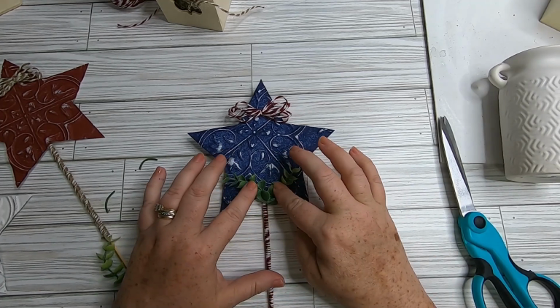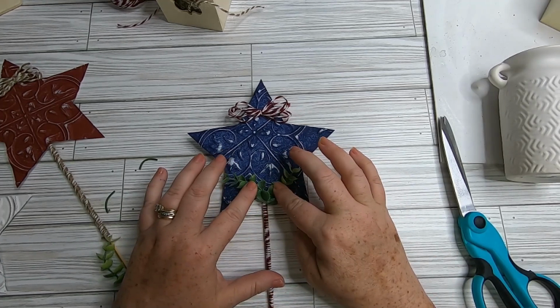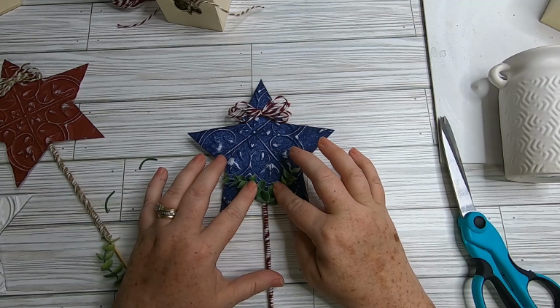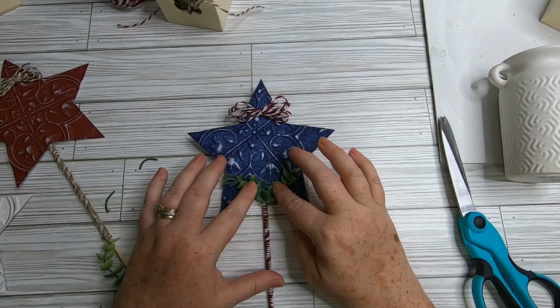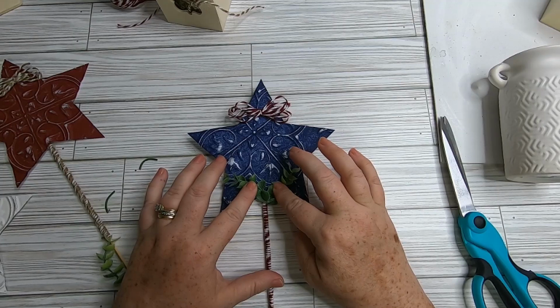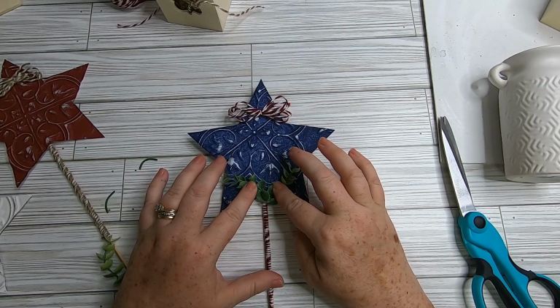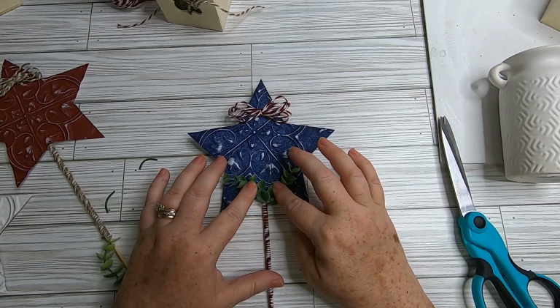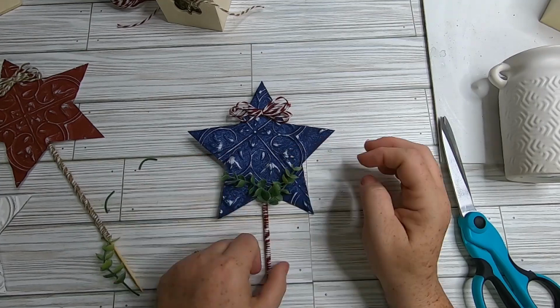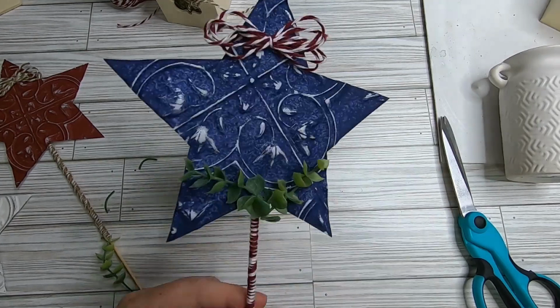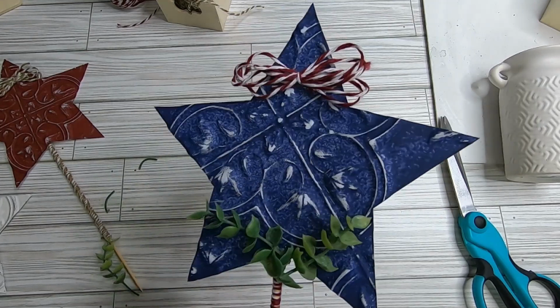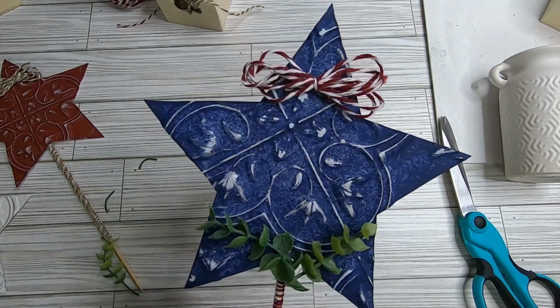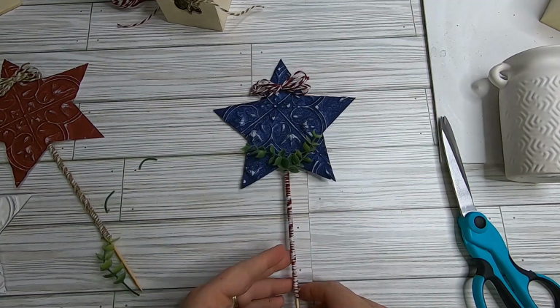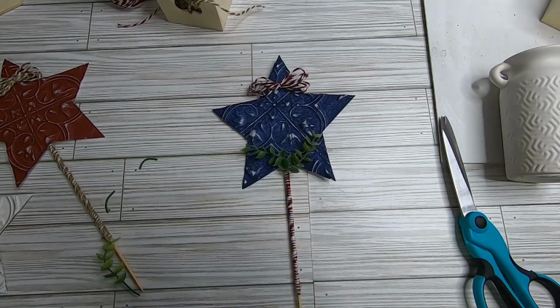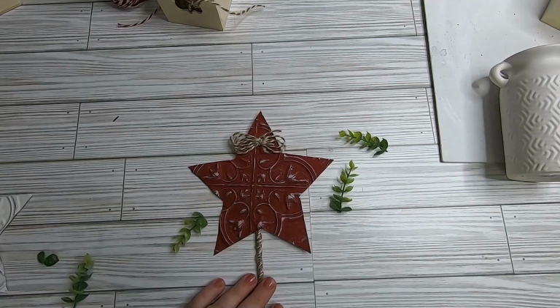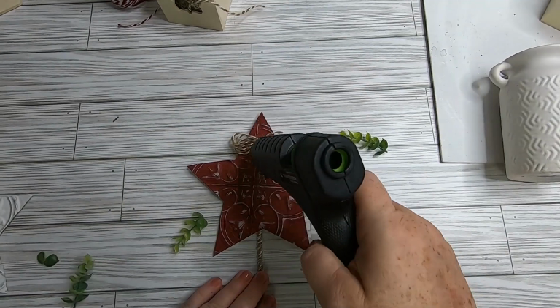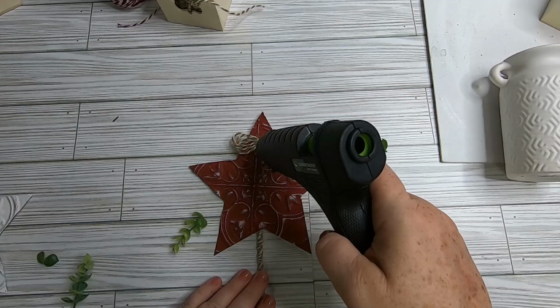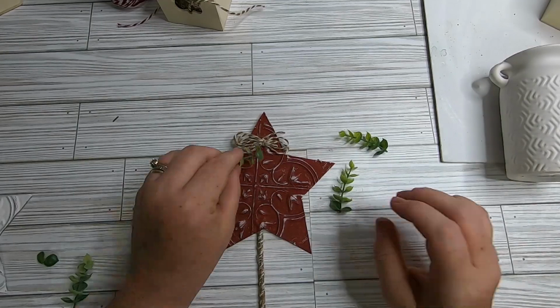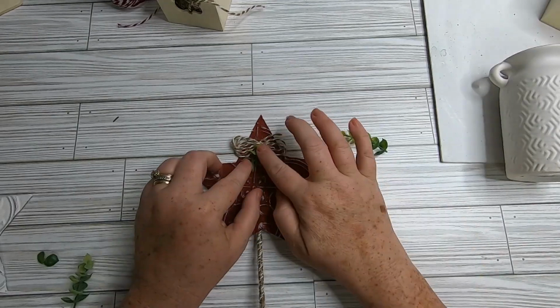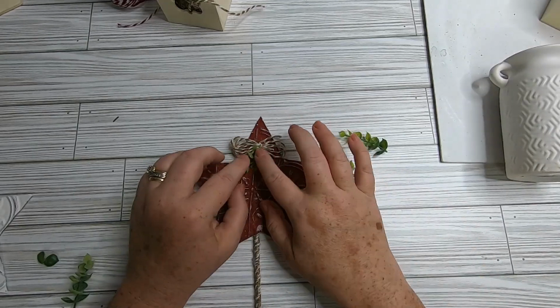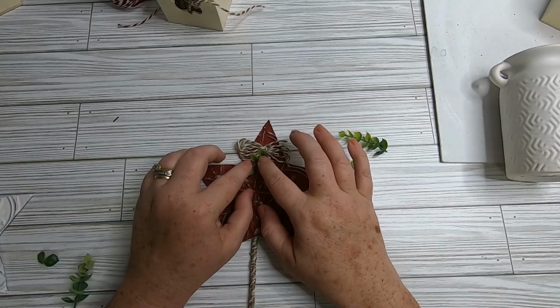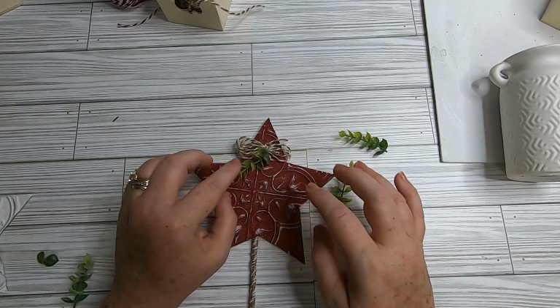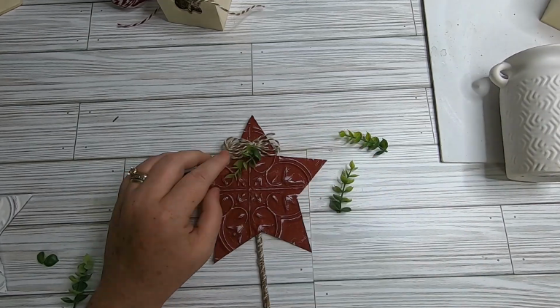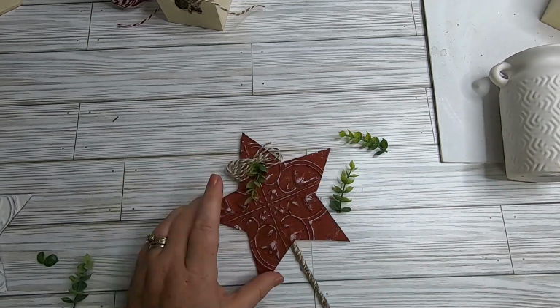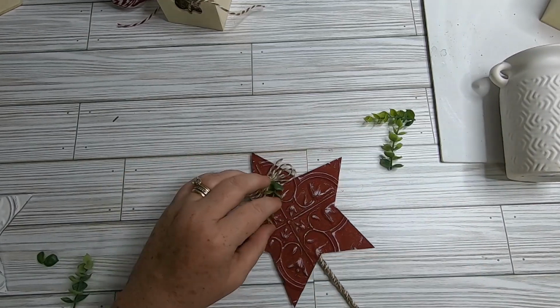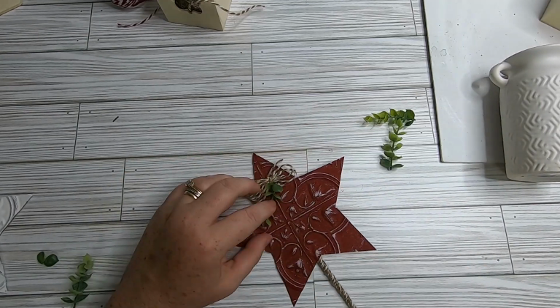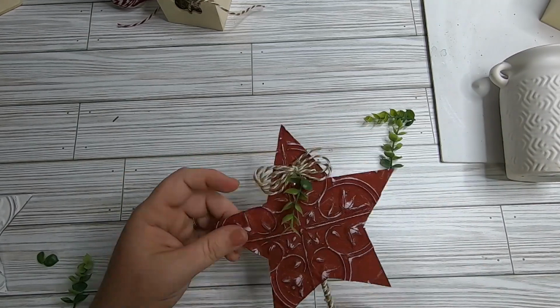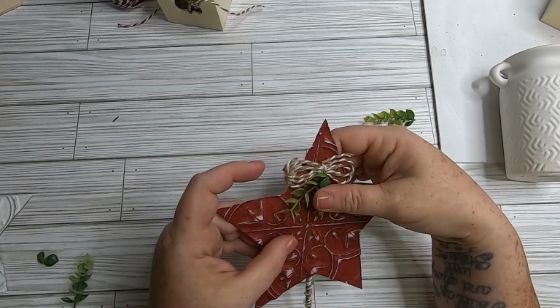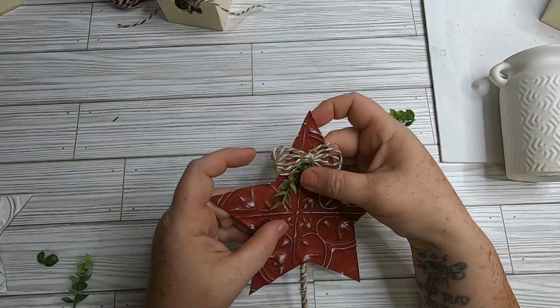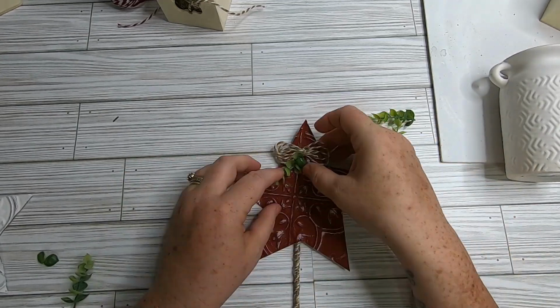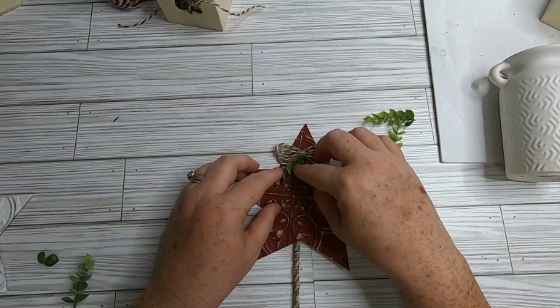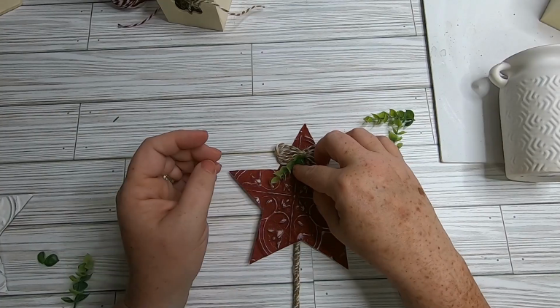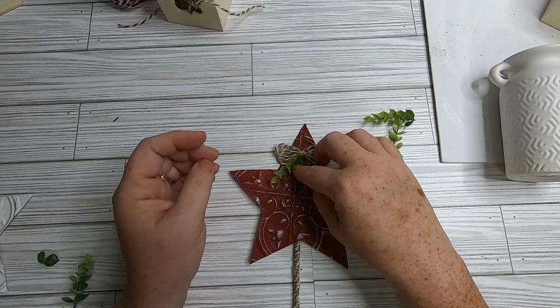For the blue star, glue two small sprigs of greenery to the bottom. For the red star, add some greenery to the top right under the bow. I do each one just a little bit different.